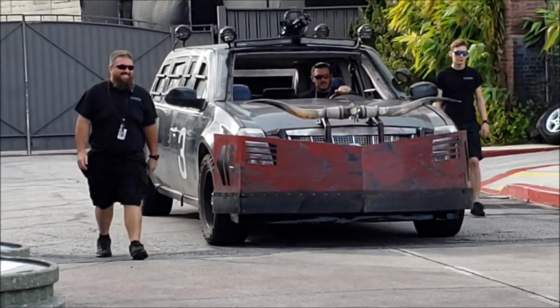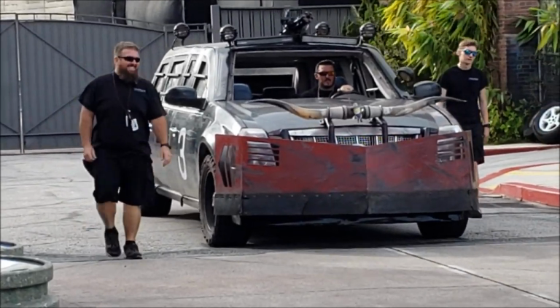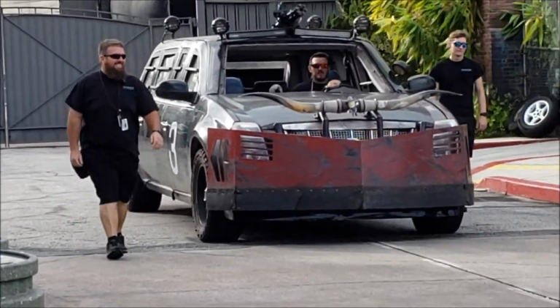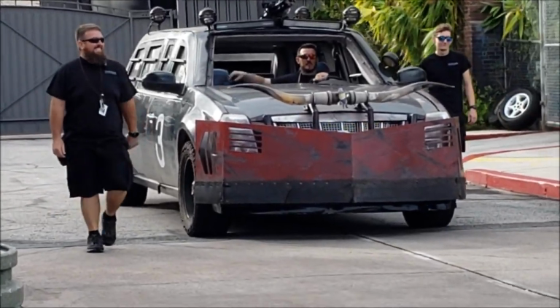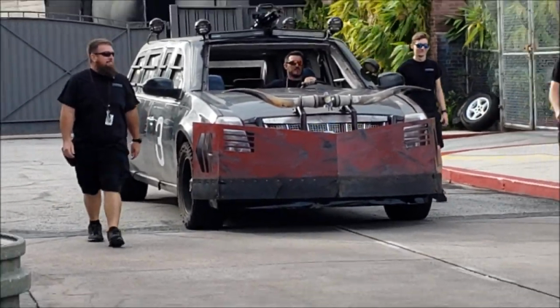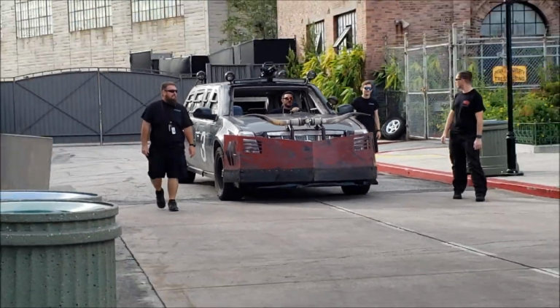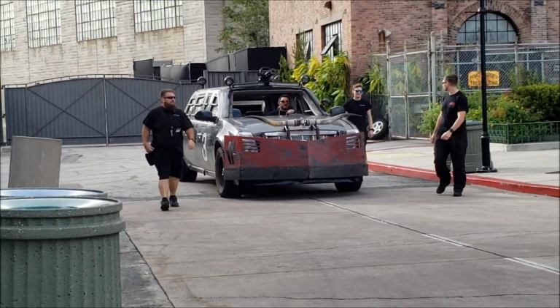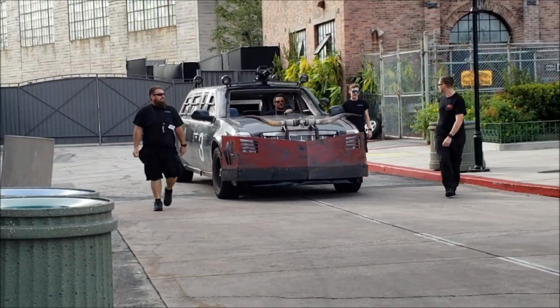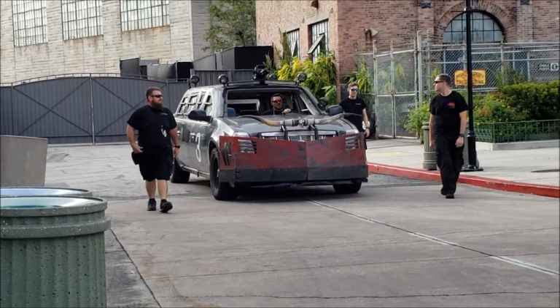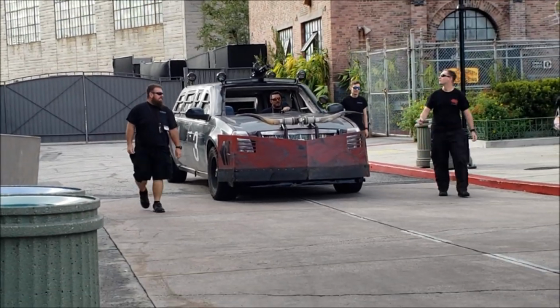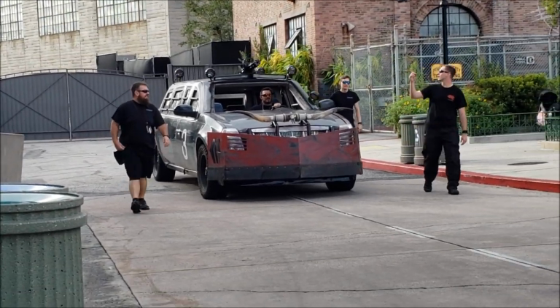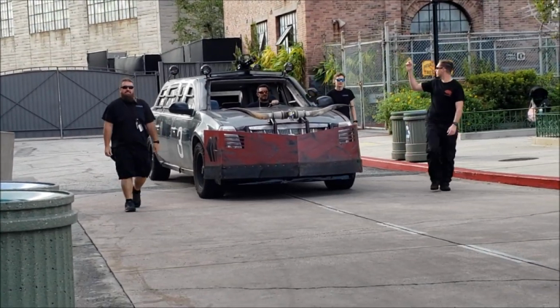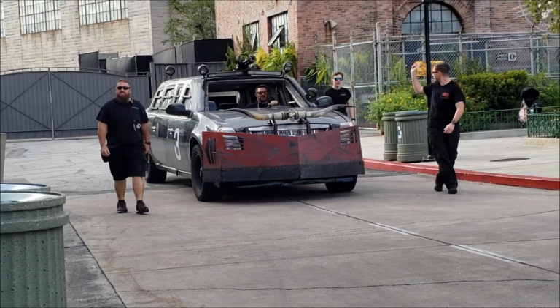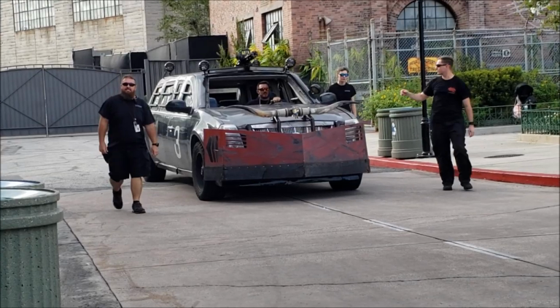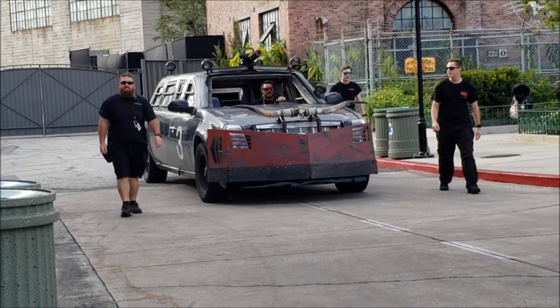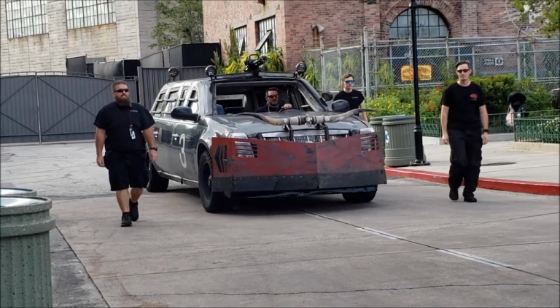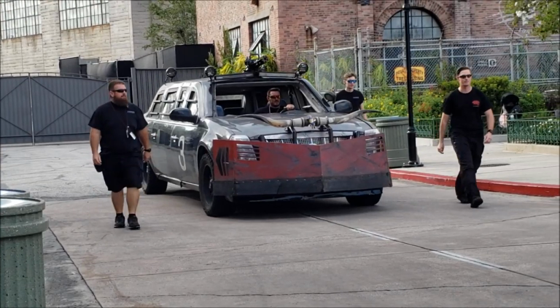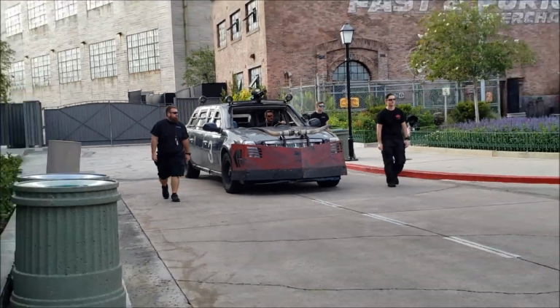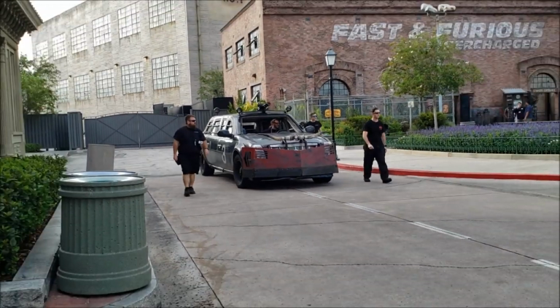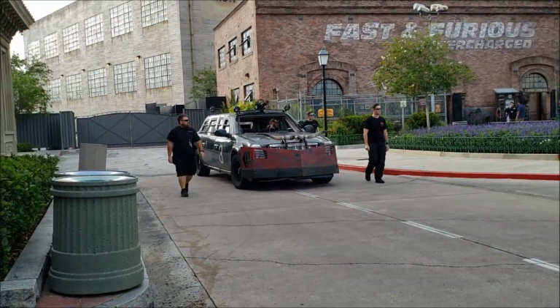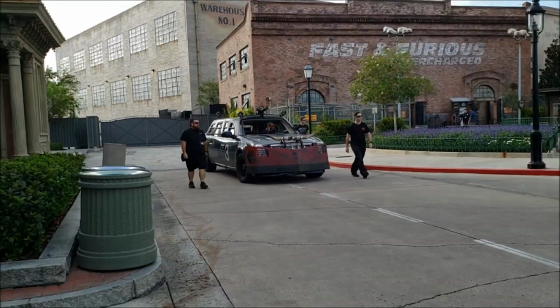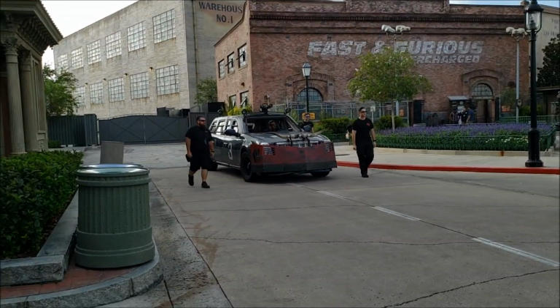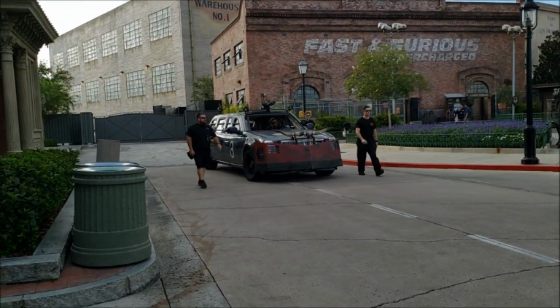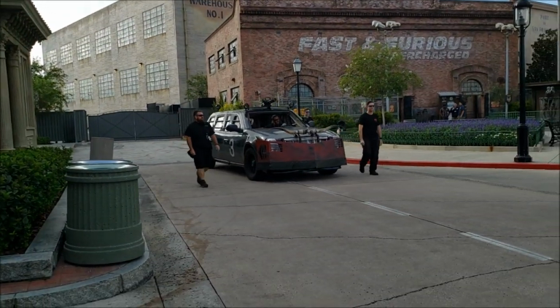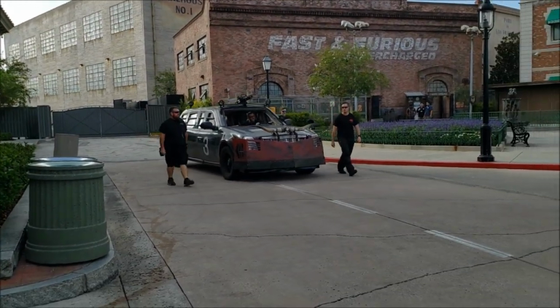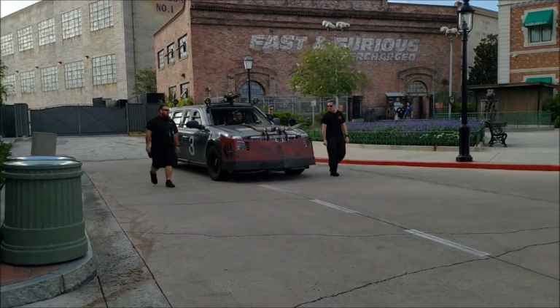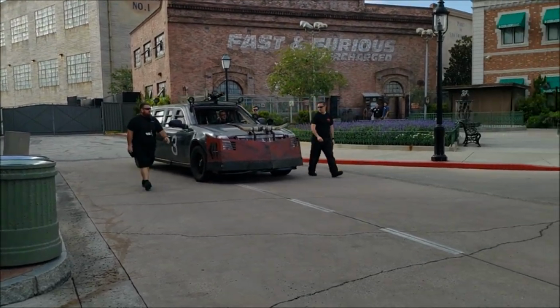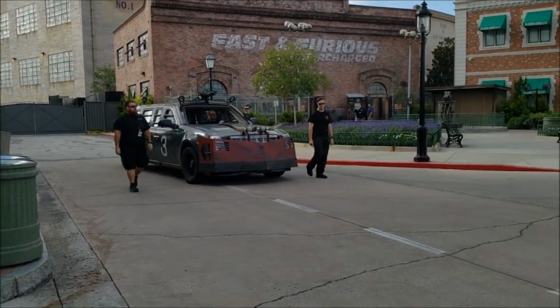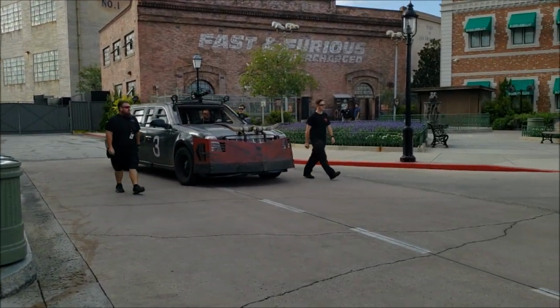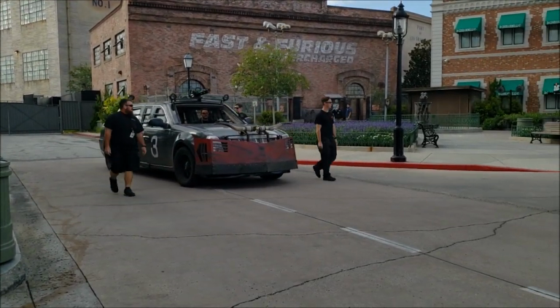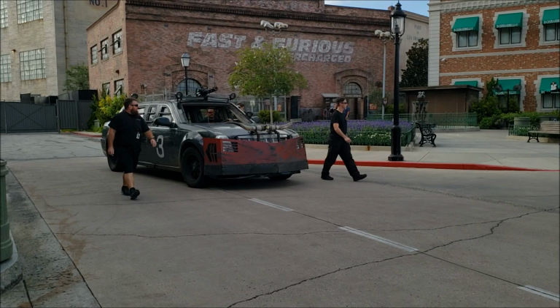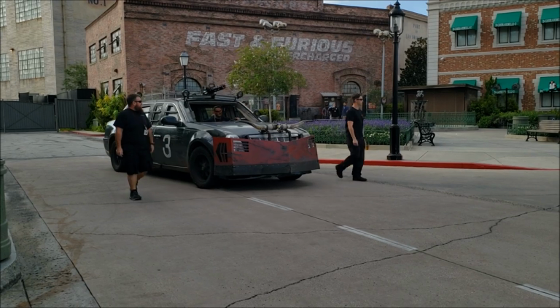Anyway, you can see a machine gun on top, there's a Twinkie in the middle of that Longhorn, and it's got the Dale Earnhardt number three on the sides.